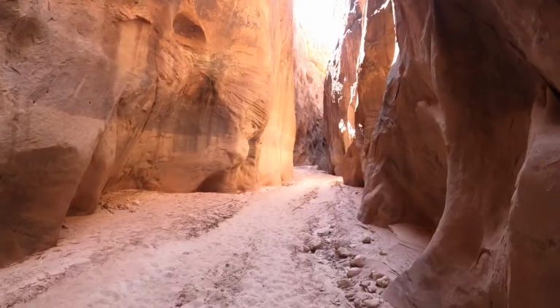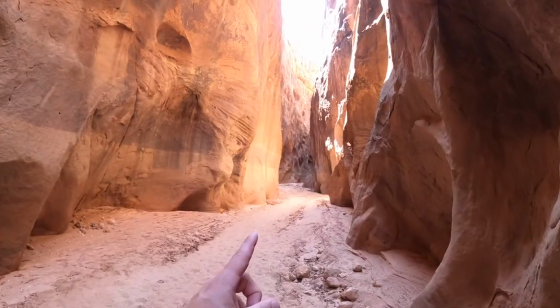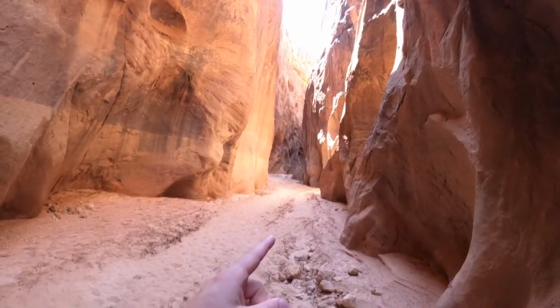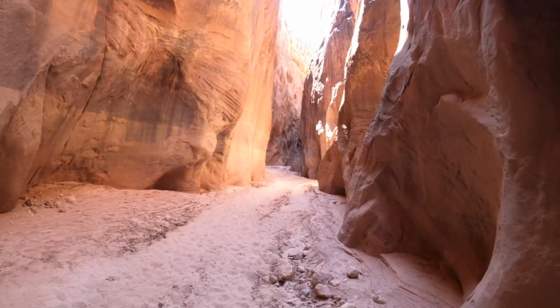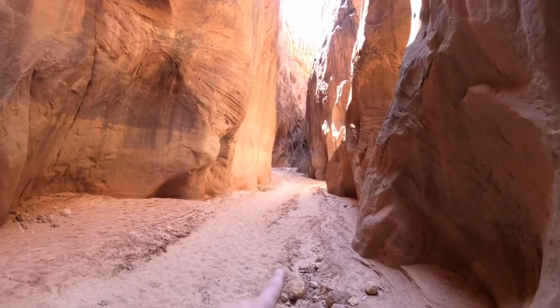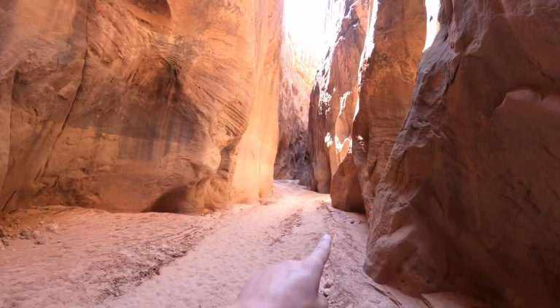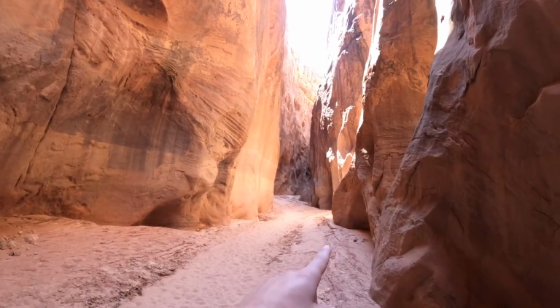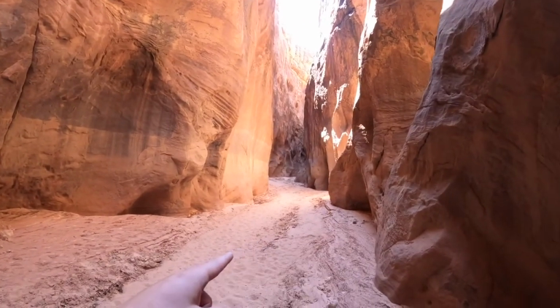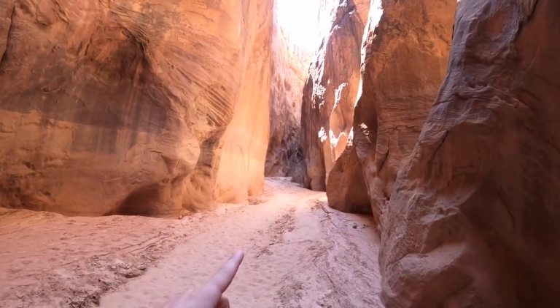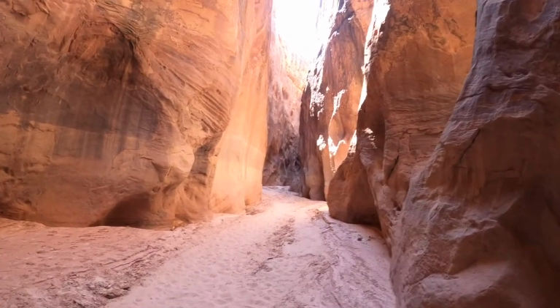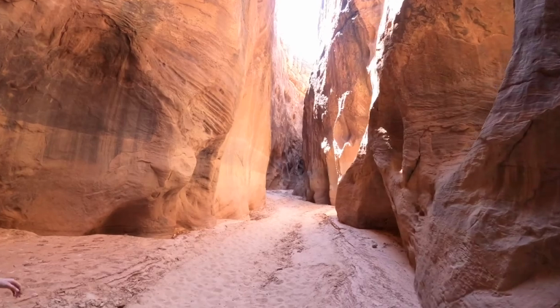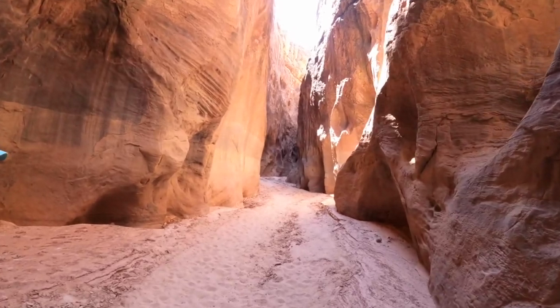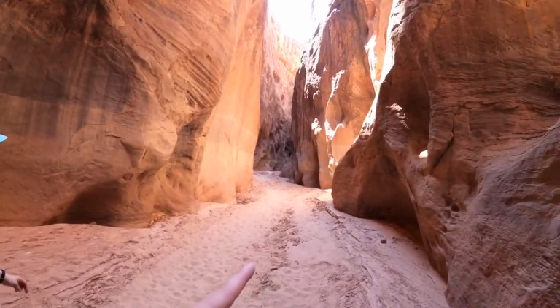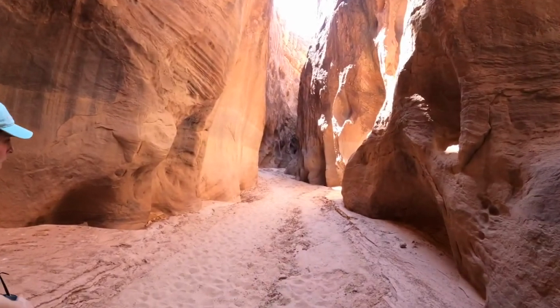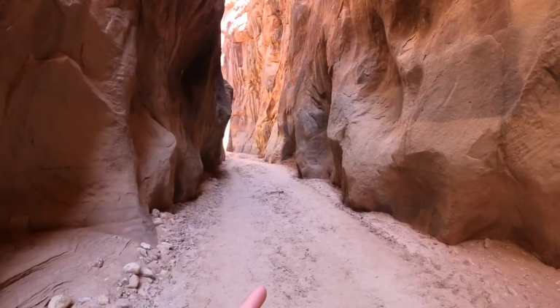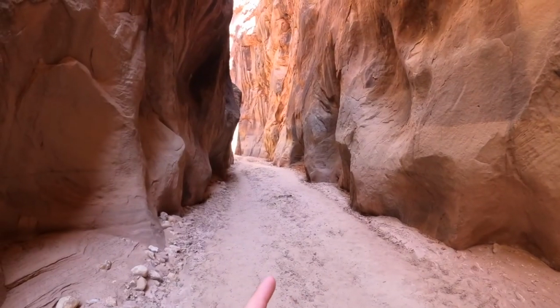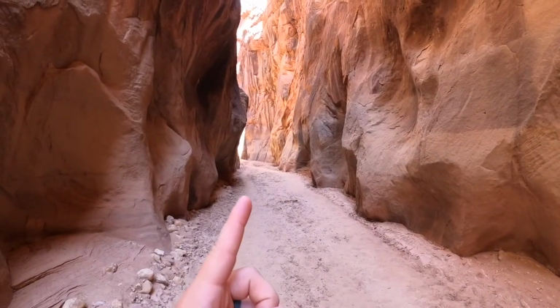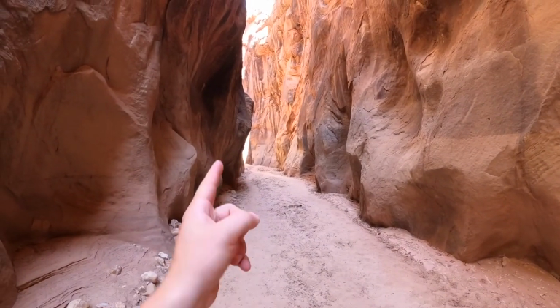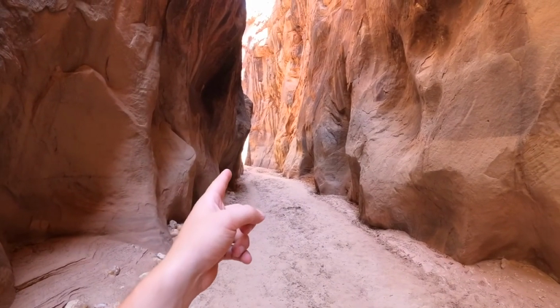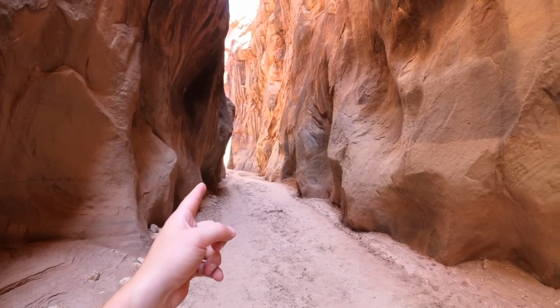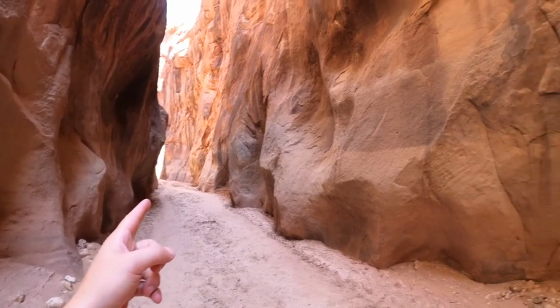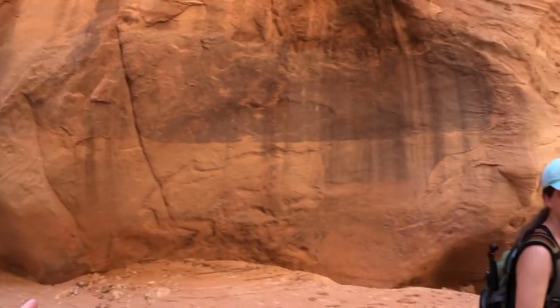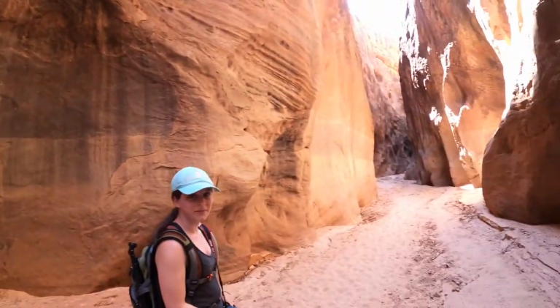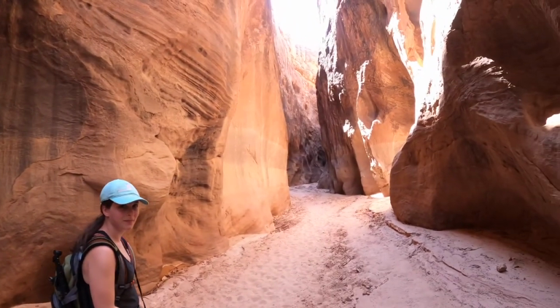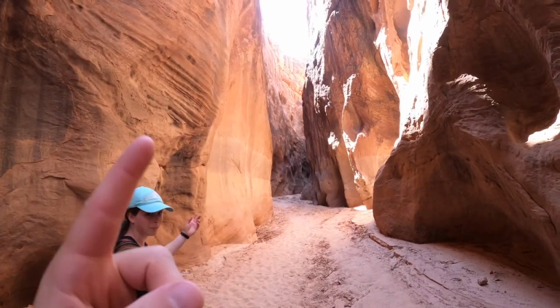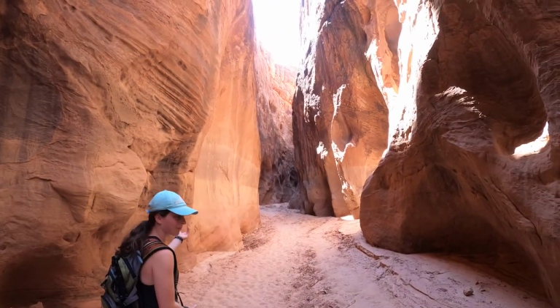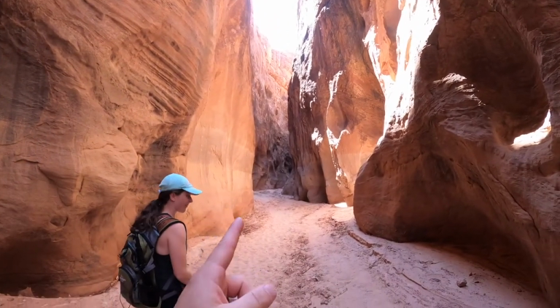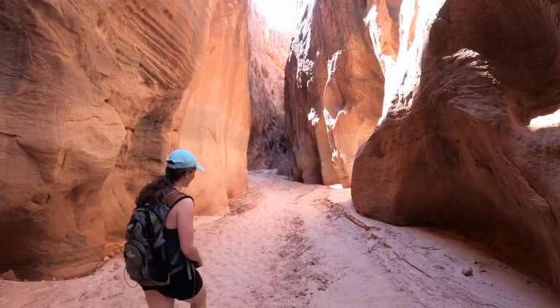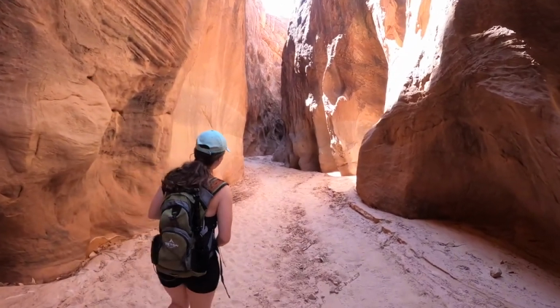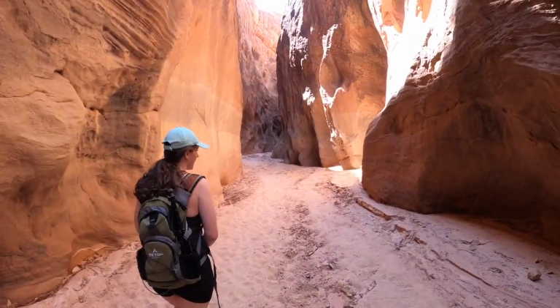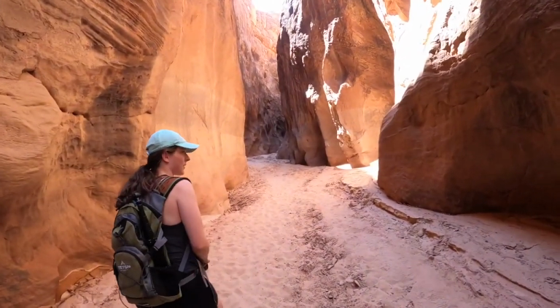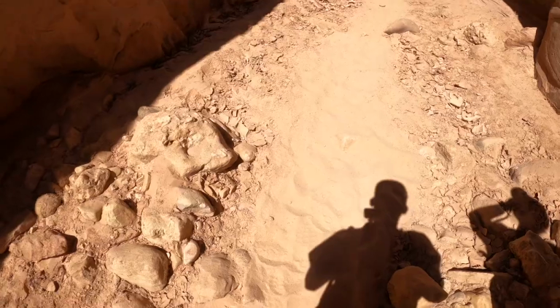This is Buckskin Gulch. Wire Pass where we came out is that way. We're kind of headed back that way now. But apparently there's an elephant rock that way, and then there's a canyon if we would have went right out of Wire Pass.